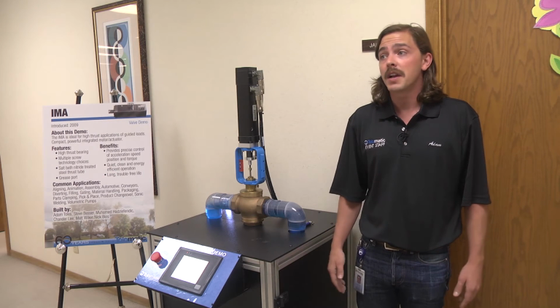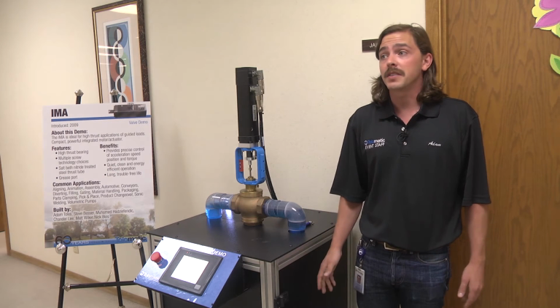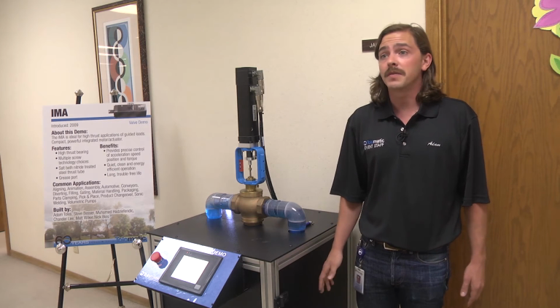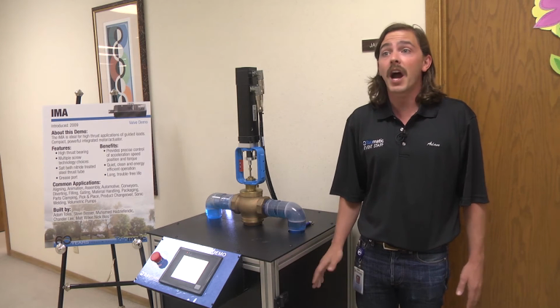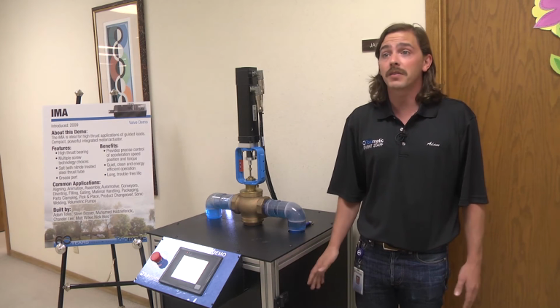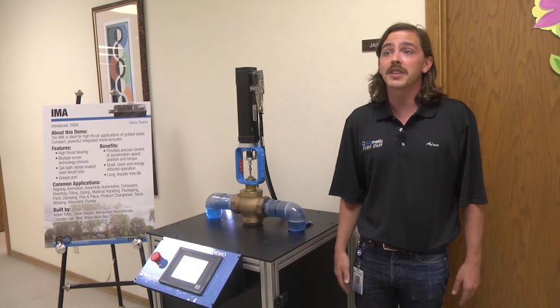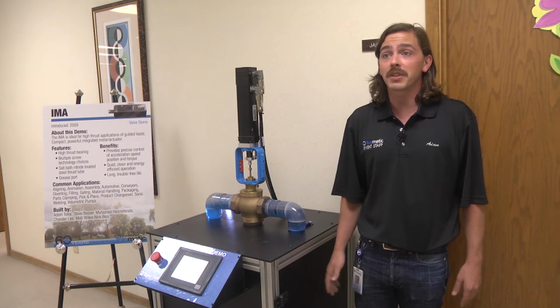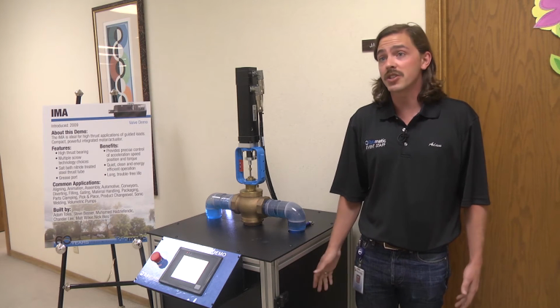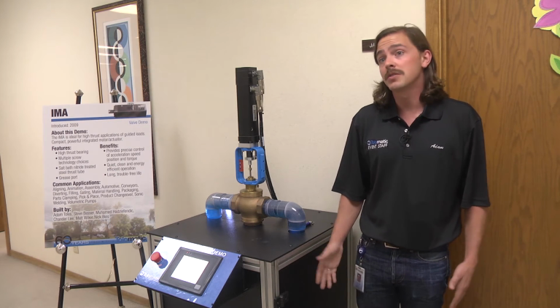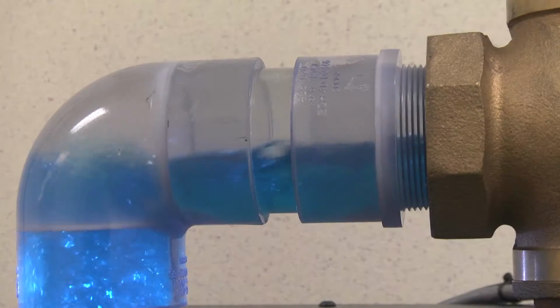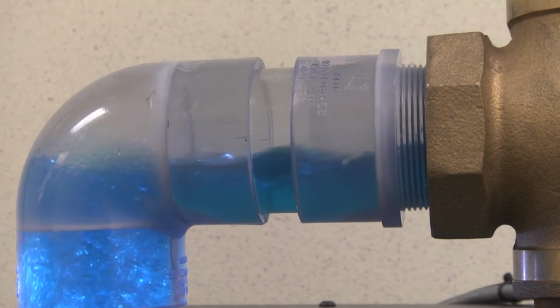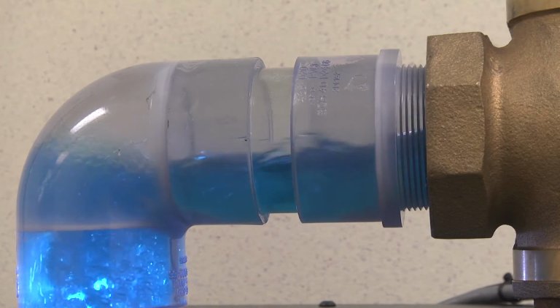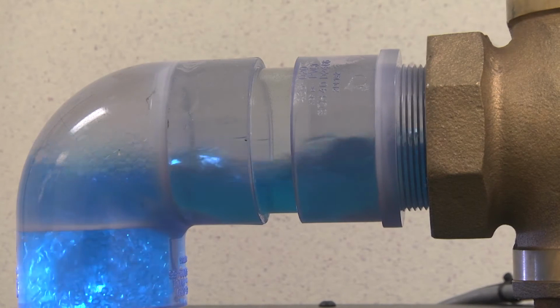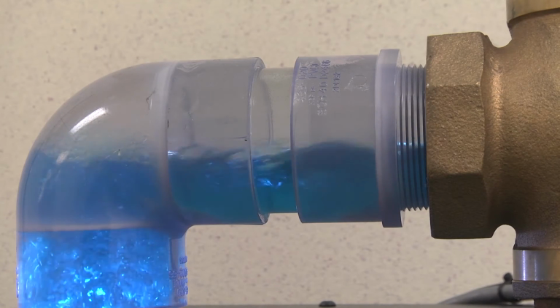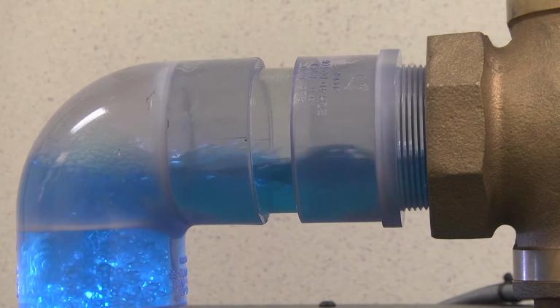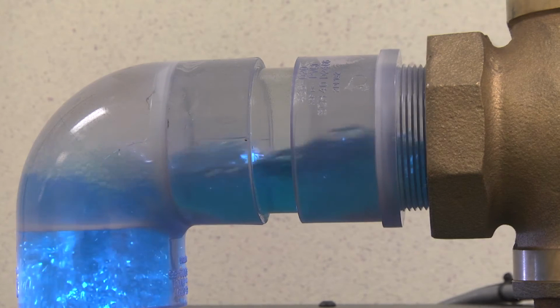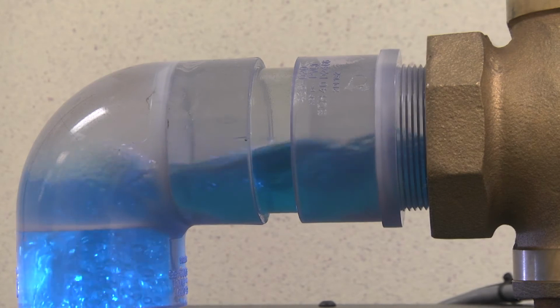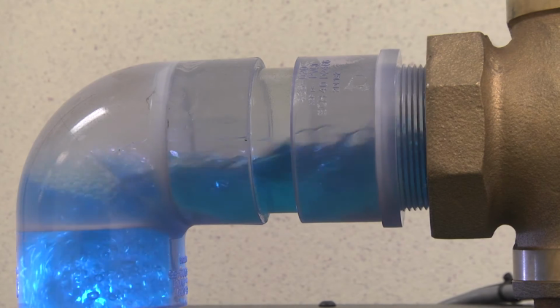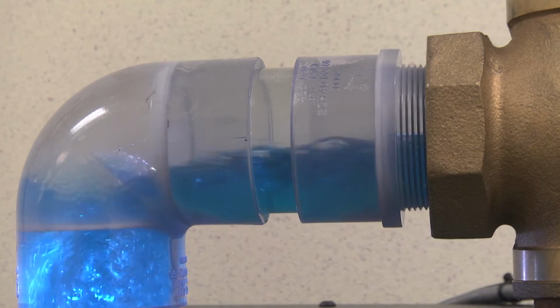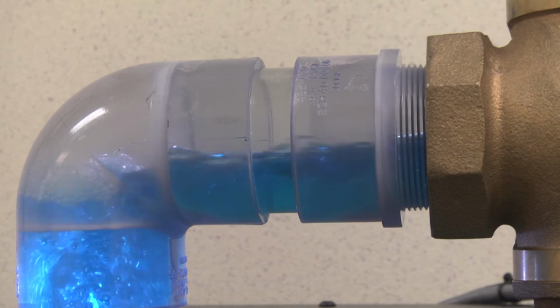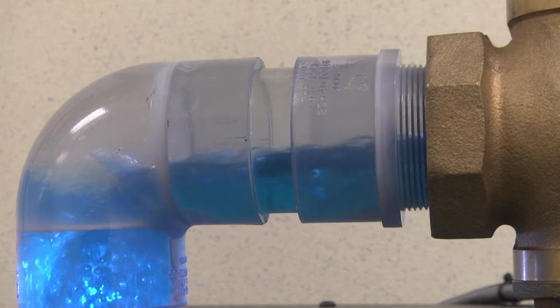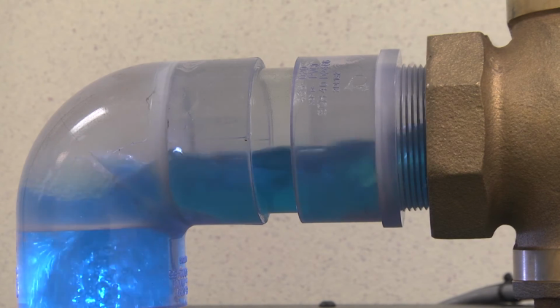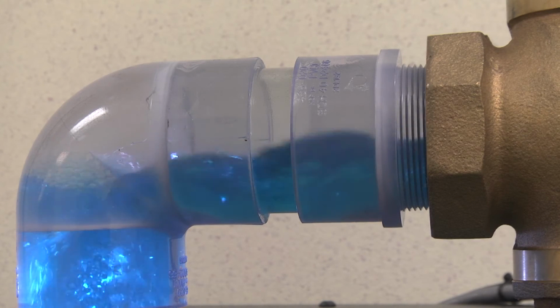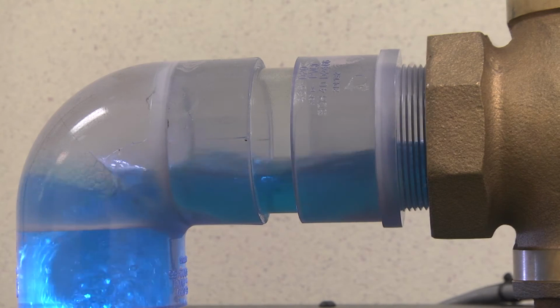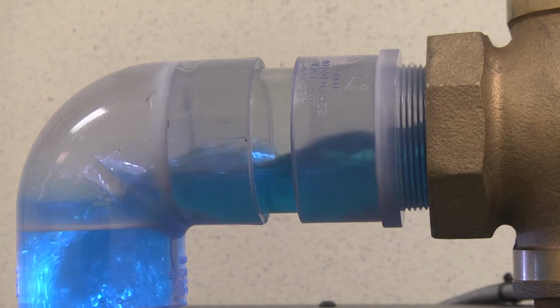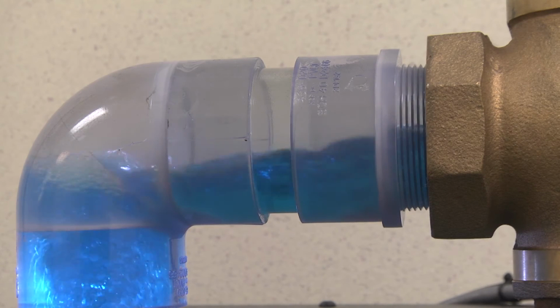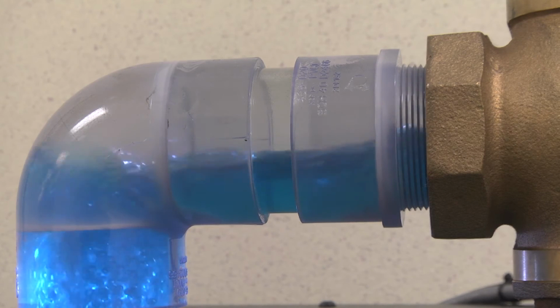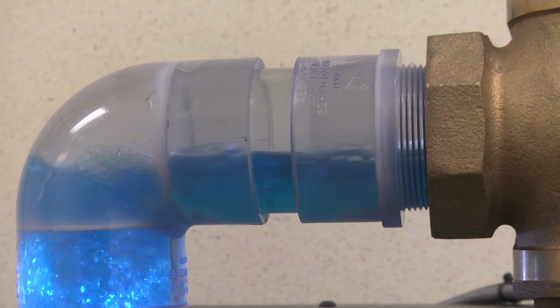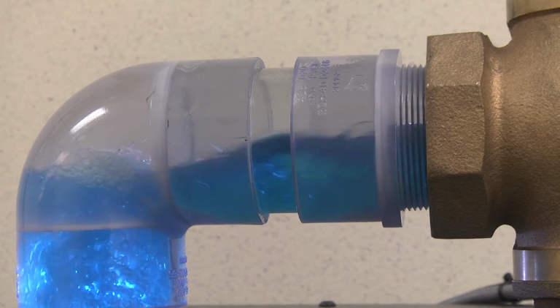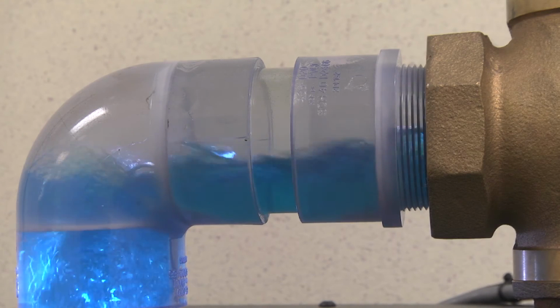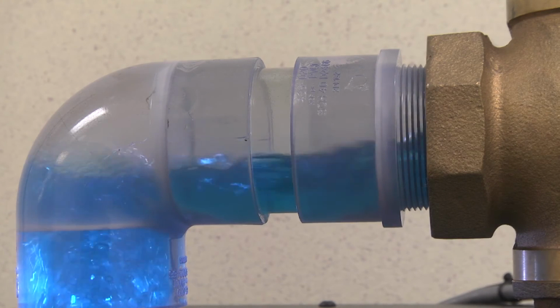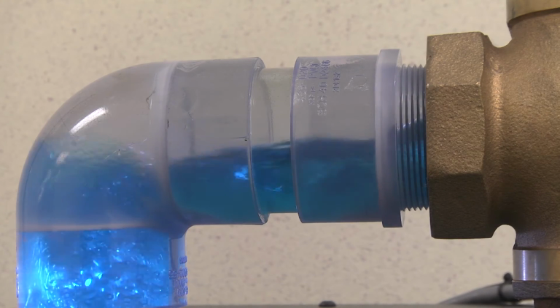It's a very high thrust application. It can be used on water valves, oil valves, gas valves — any type of valve that has a linear movement to it.